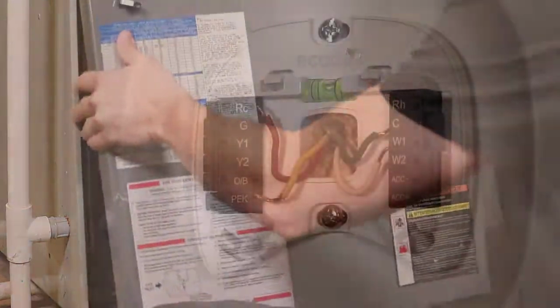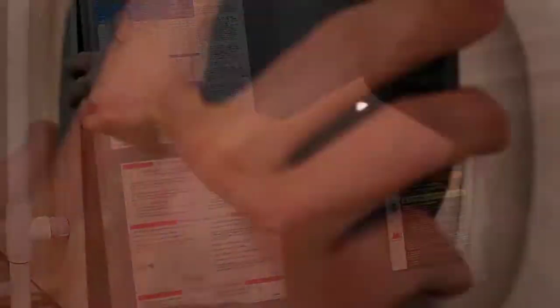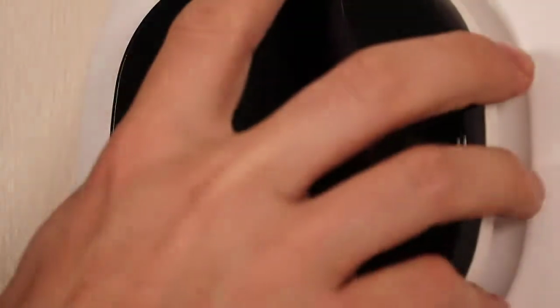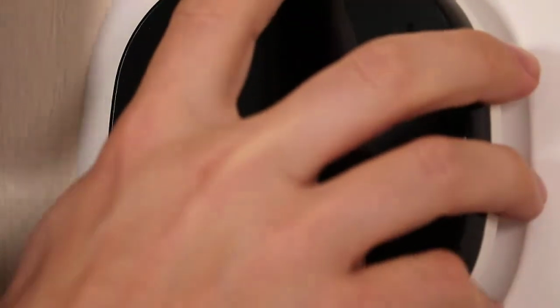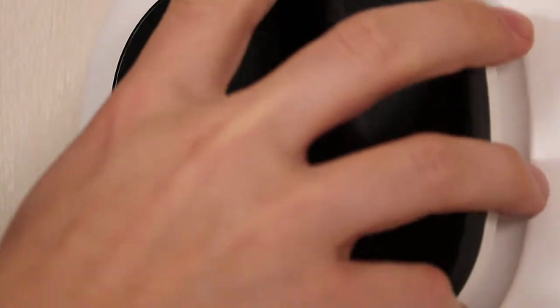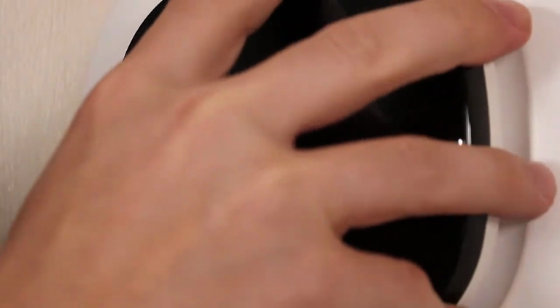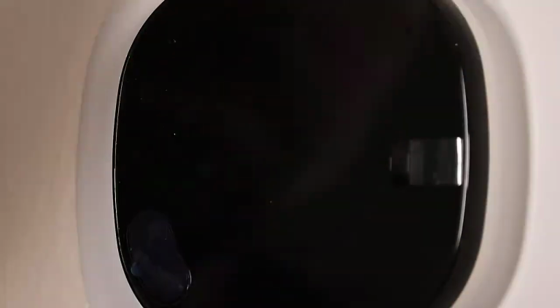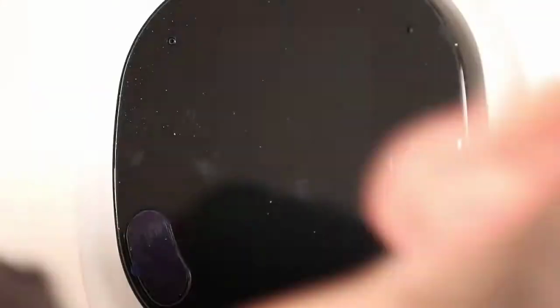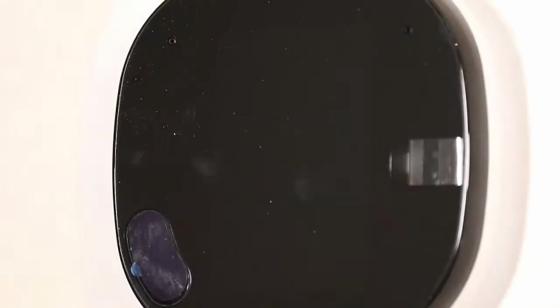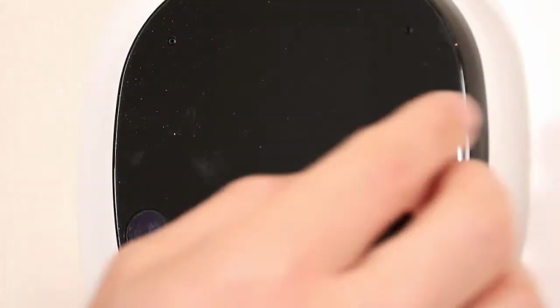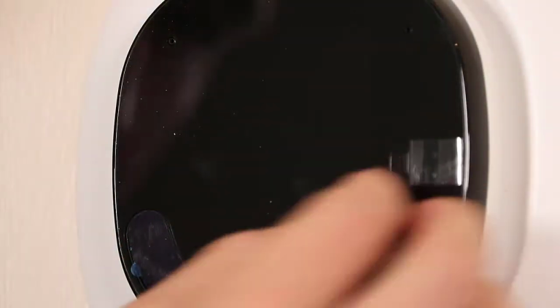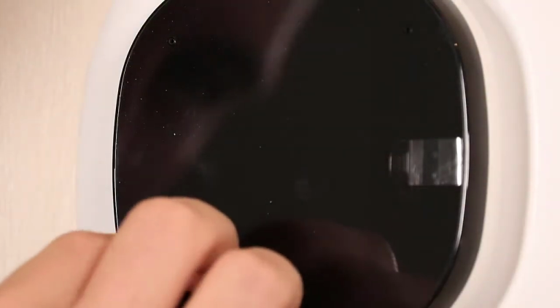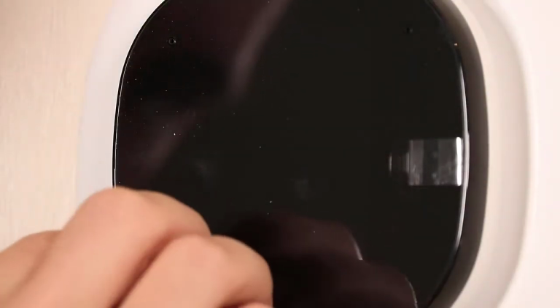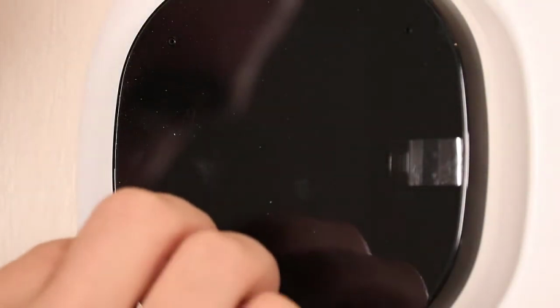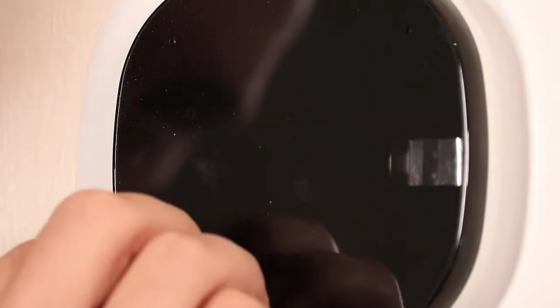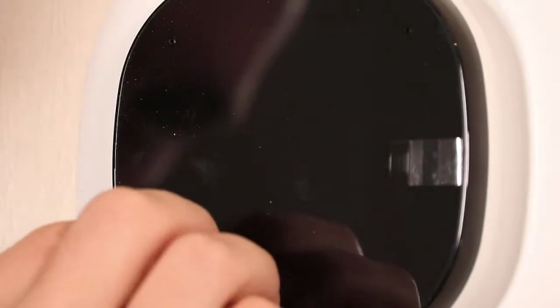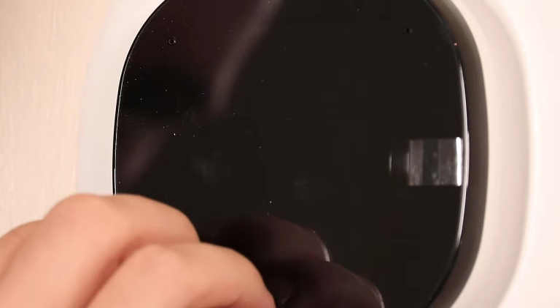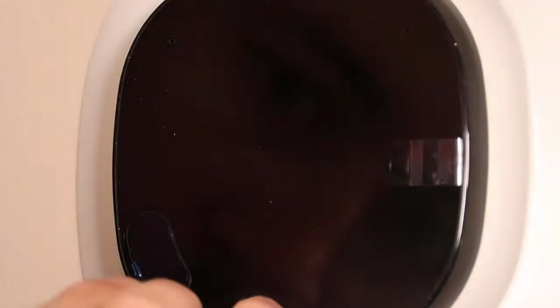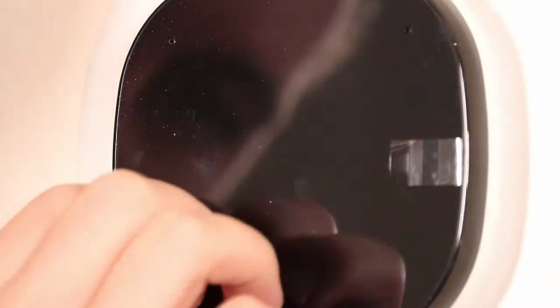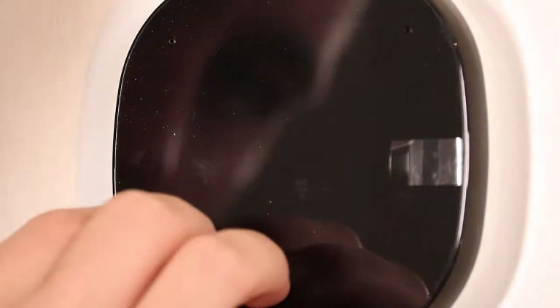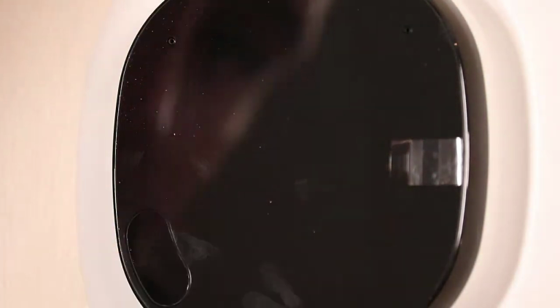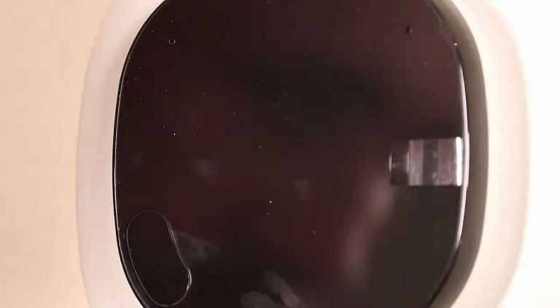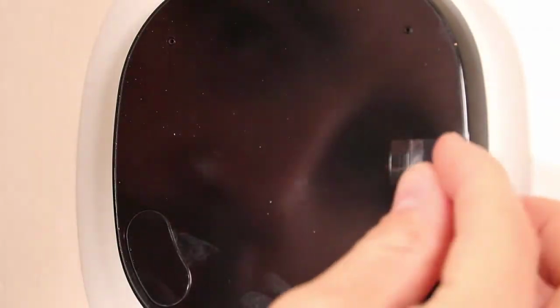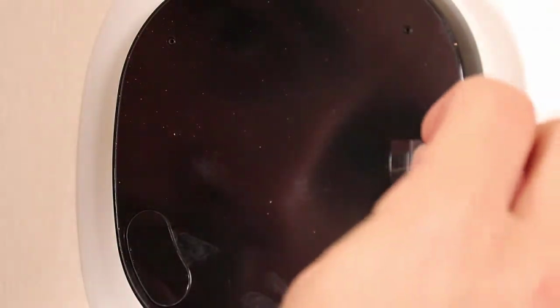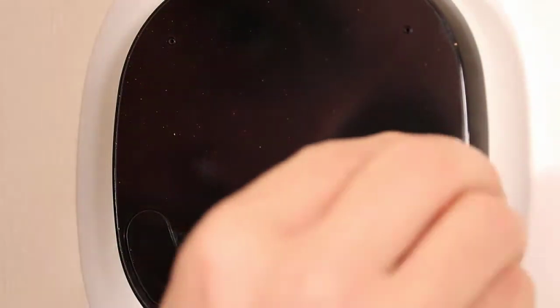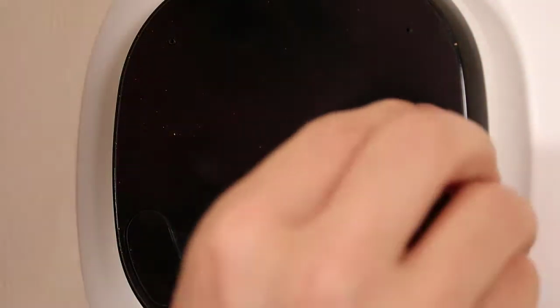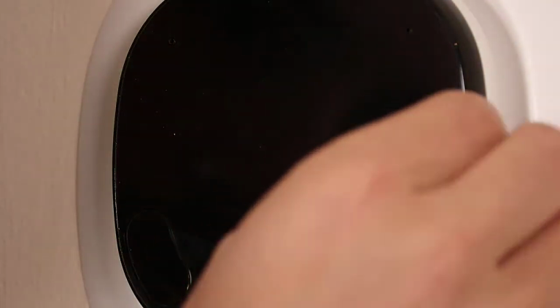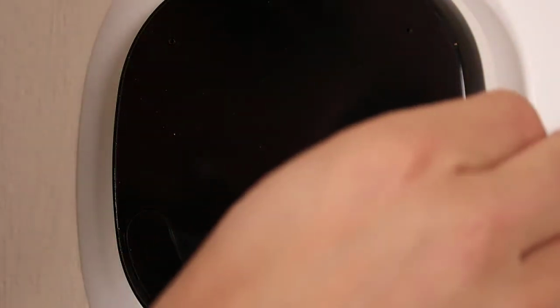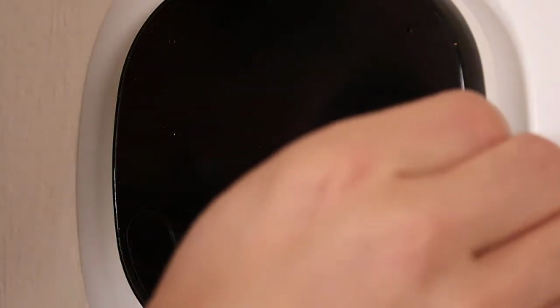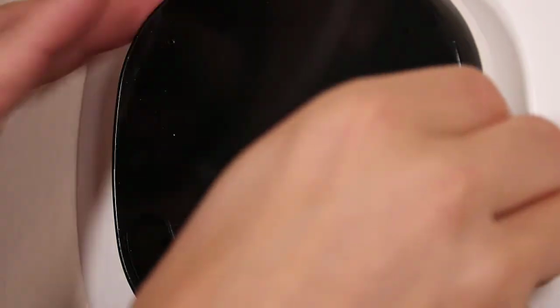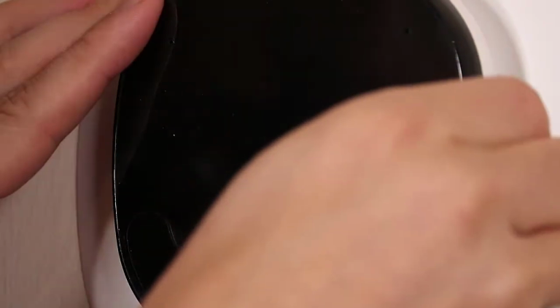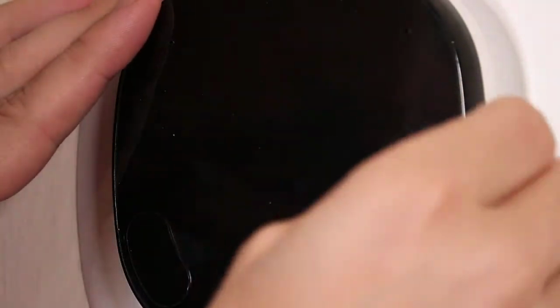Now the only thing left to do is seat the ECOBI smart thermostat in the mounting plate and turn the power back on. Seating the ECOBI is relatively easy — make sure you have the ECOBI oriented correctly, press it on, and it snaps into place. This completes the install.